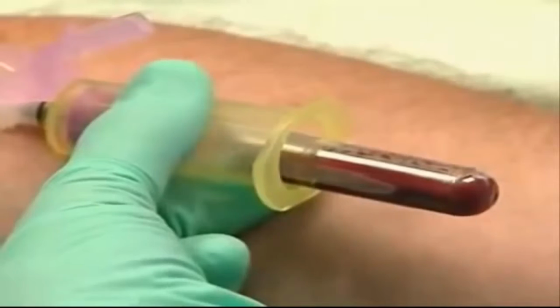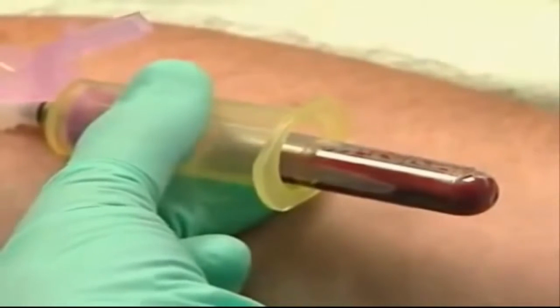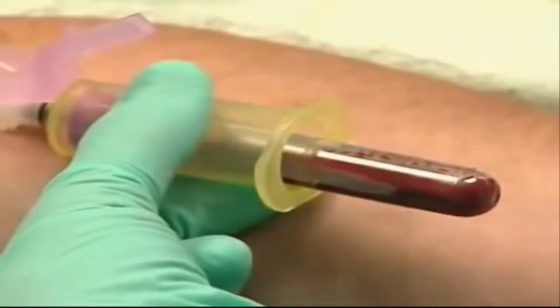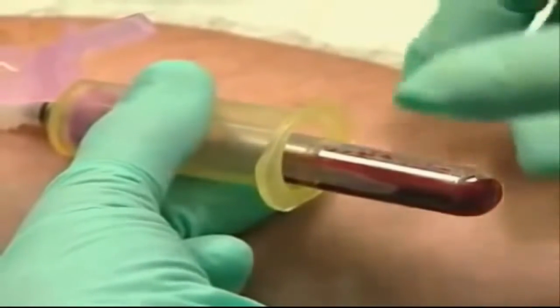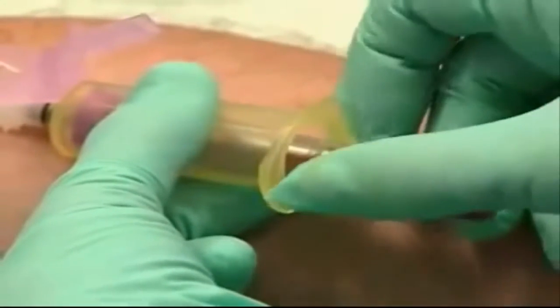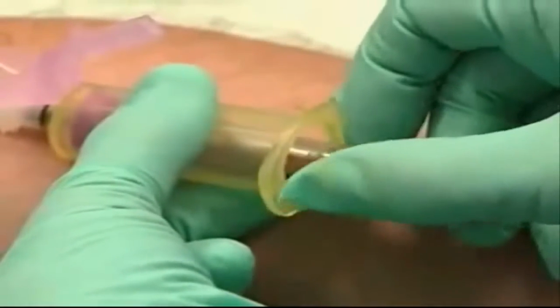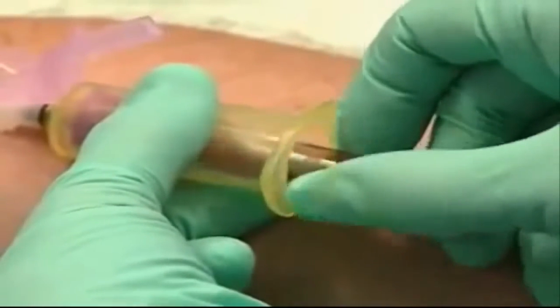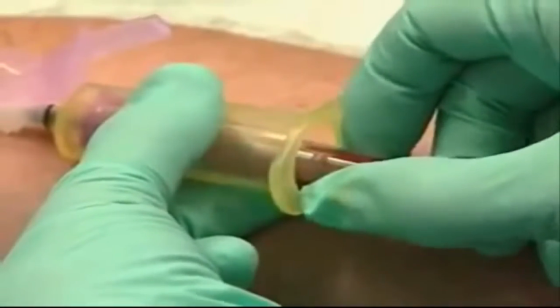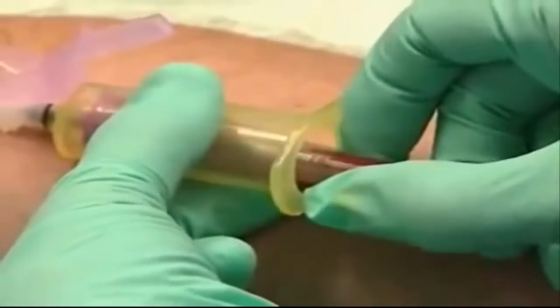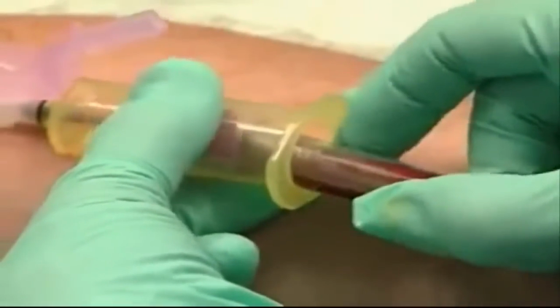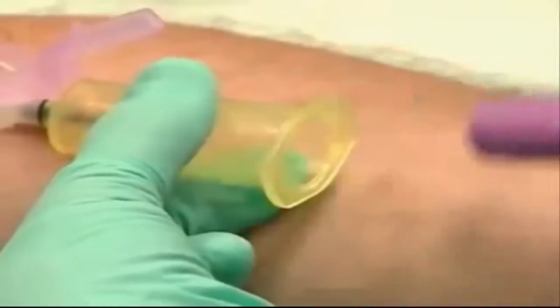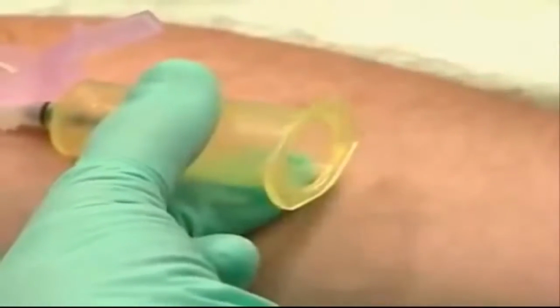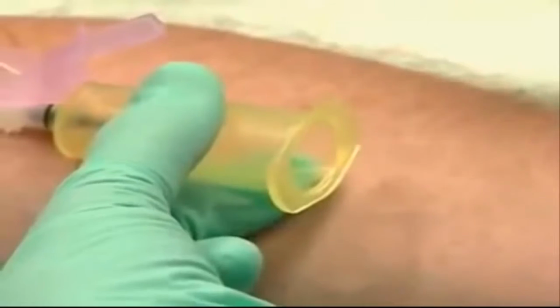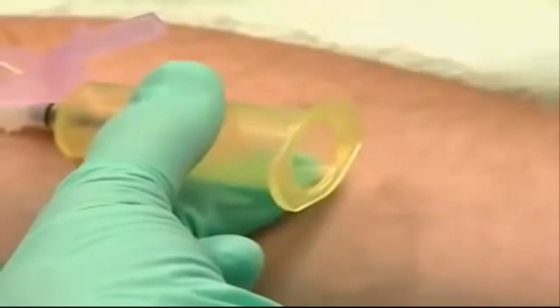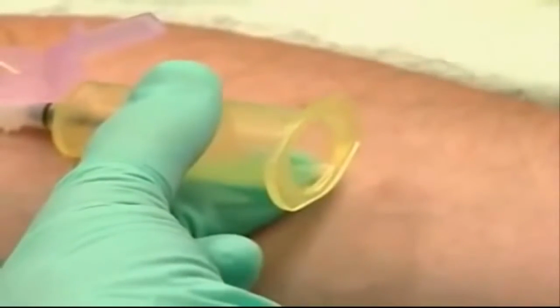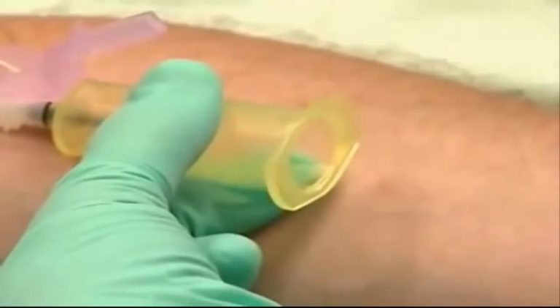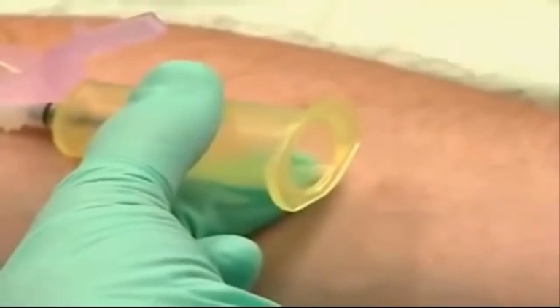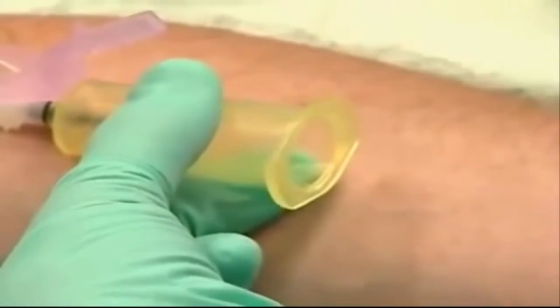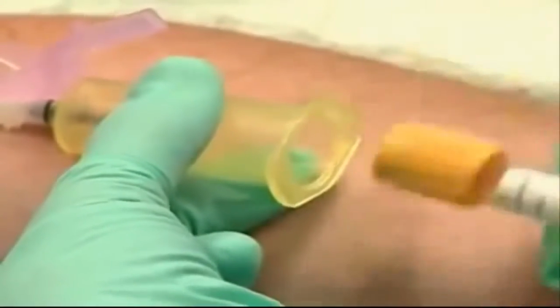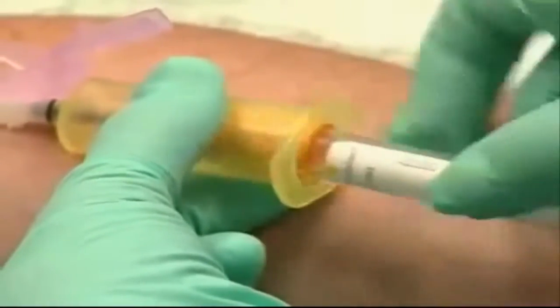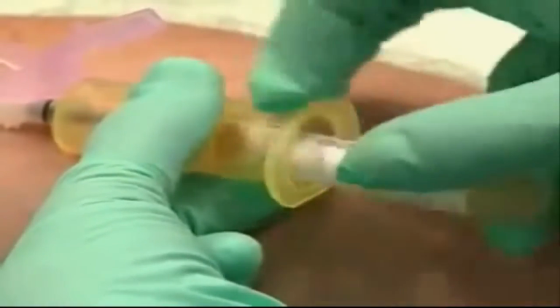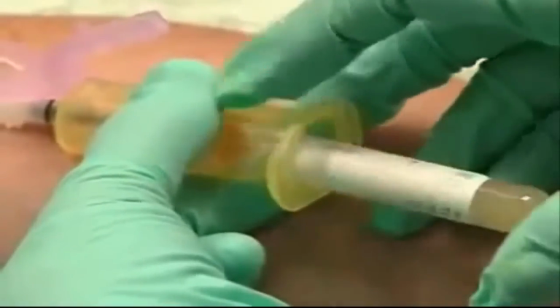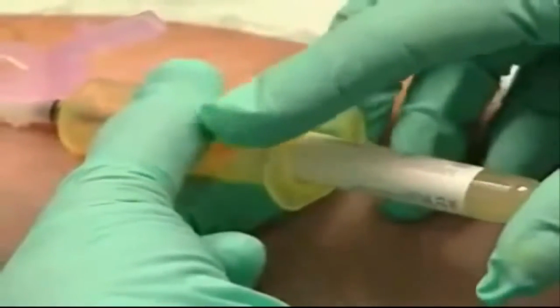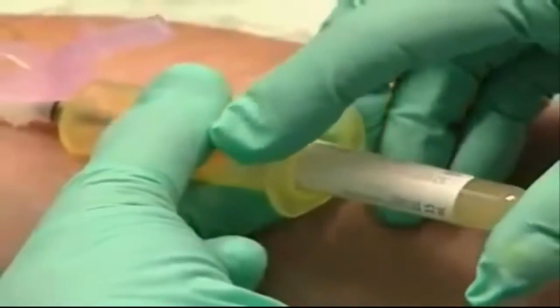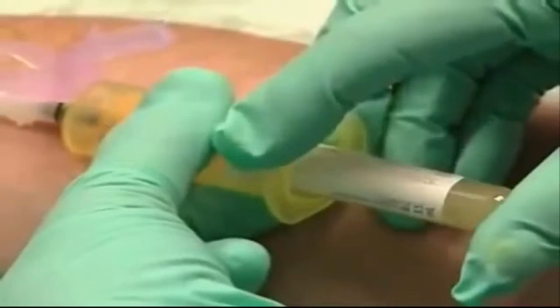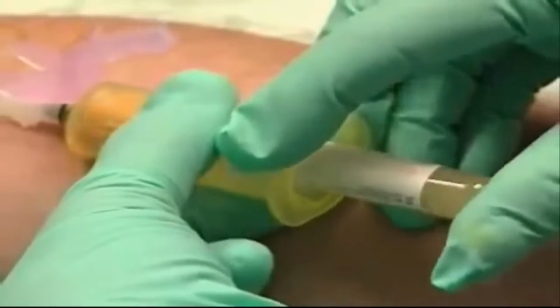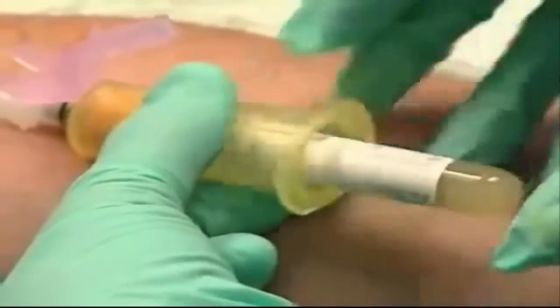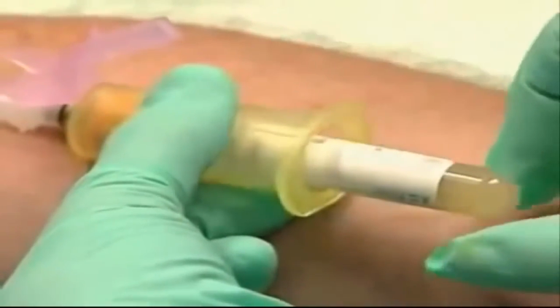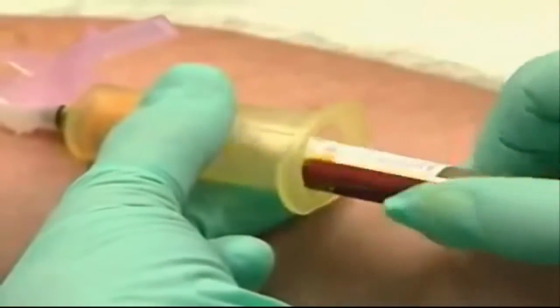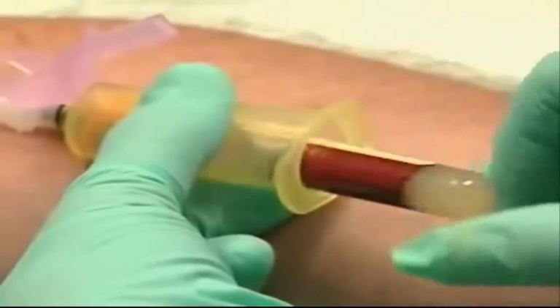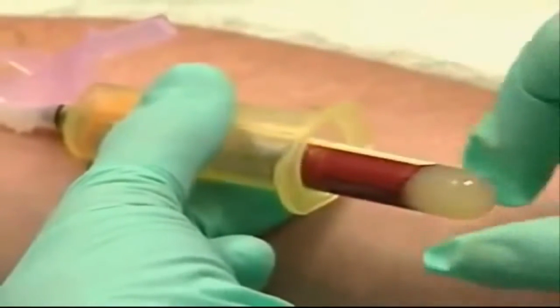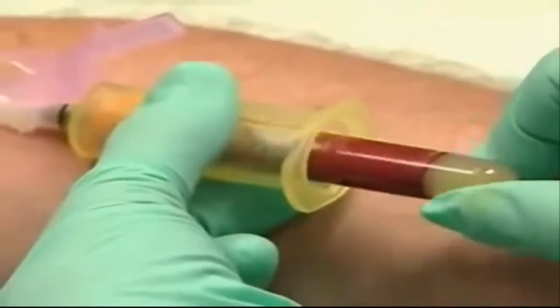If you don't see the flashback, stop. In this example, we're drawing a couple of tubes for the lab. Gently oscillate the tube to mix the blood with the heparin or stabilizing agent in the tube.